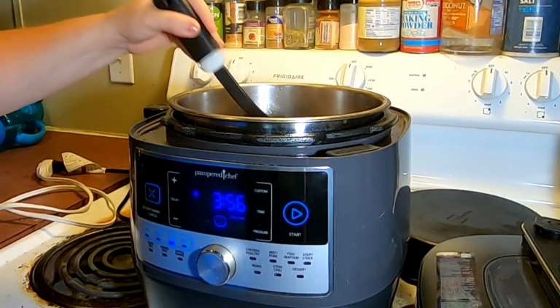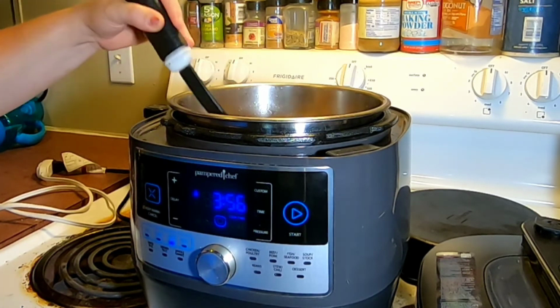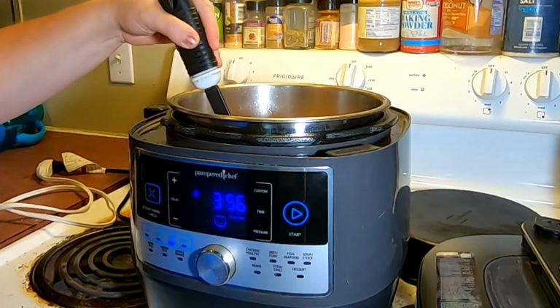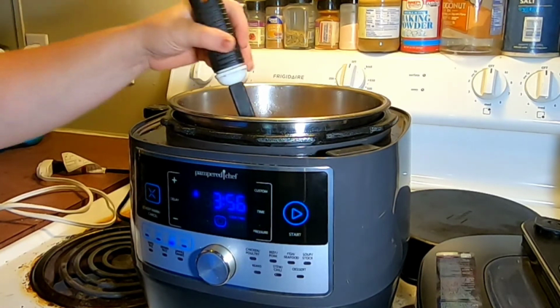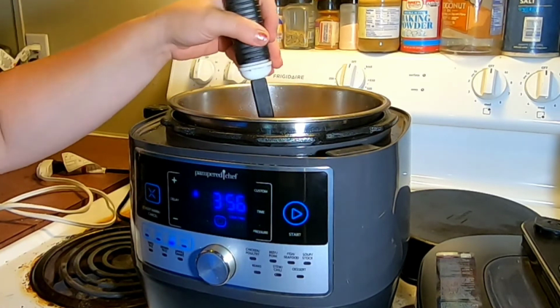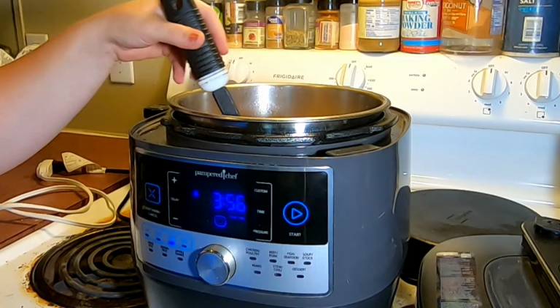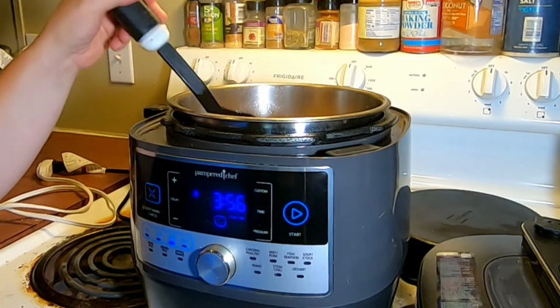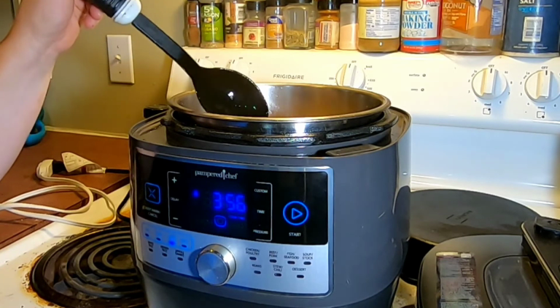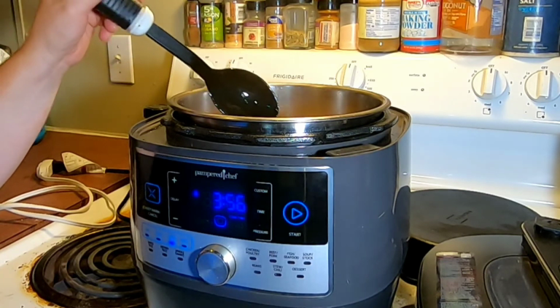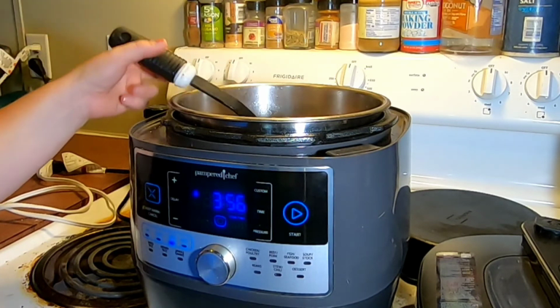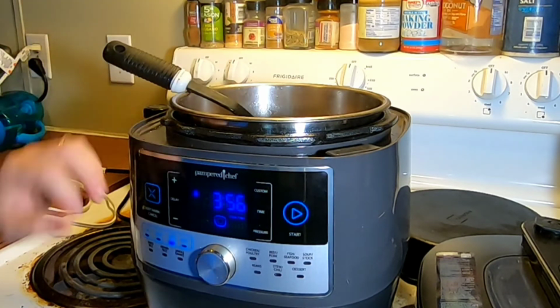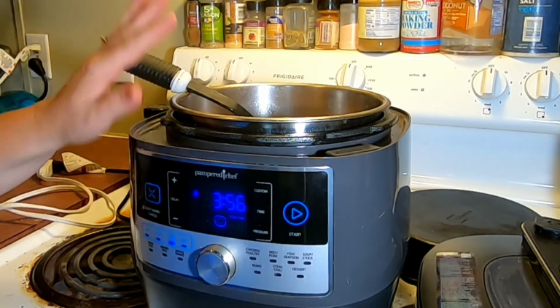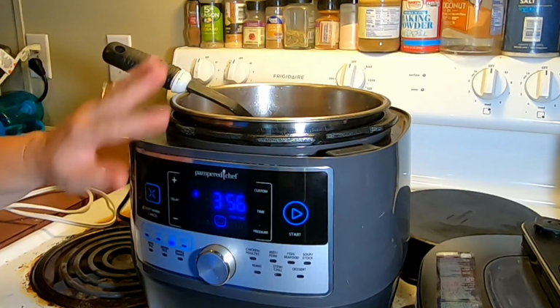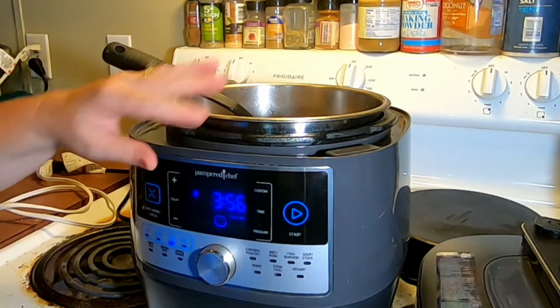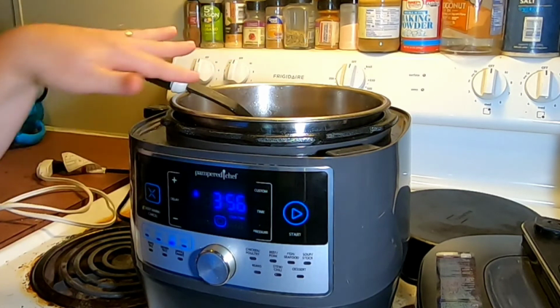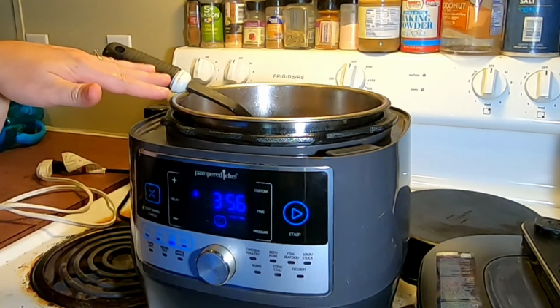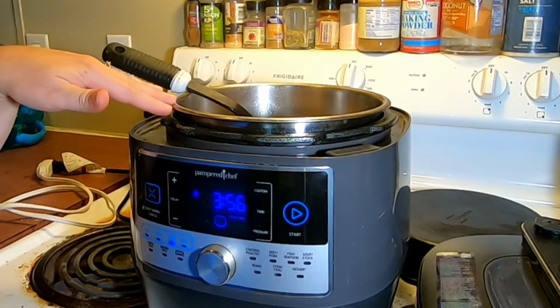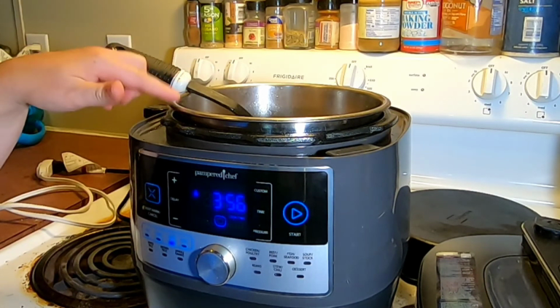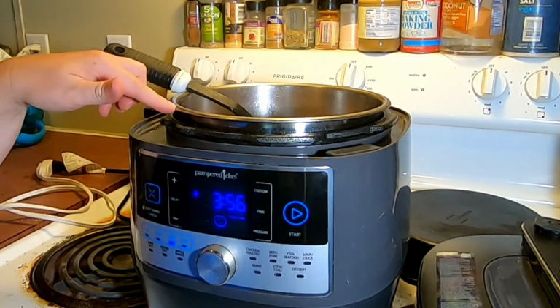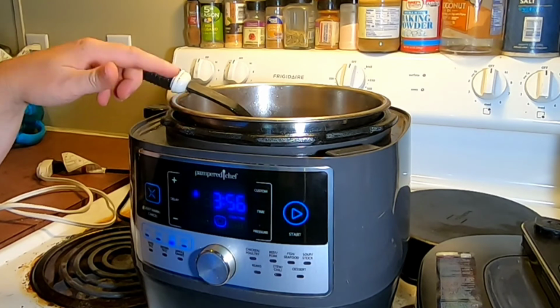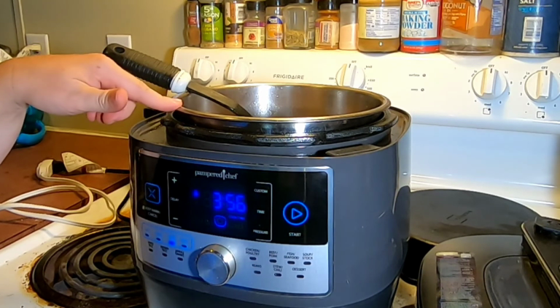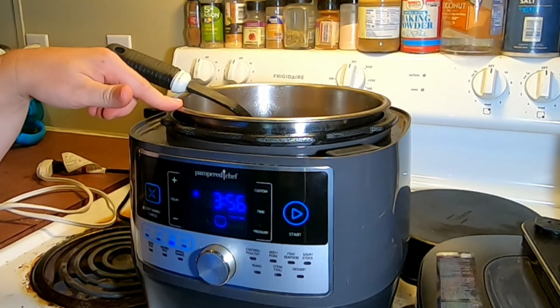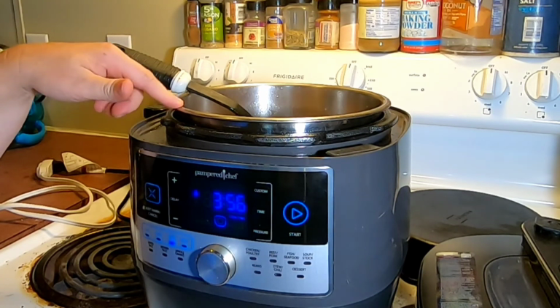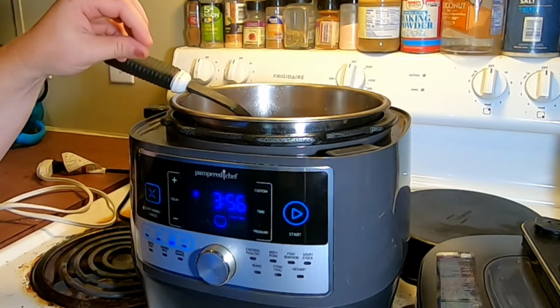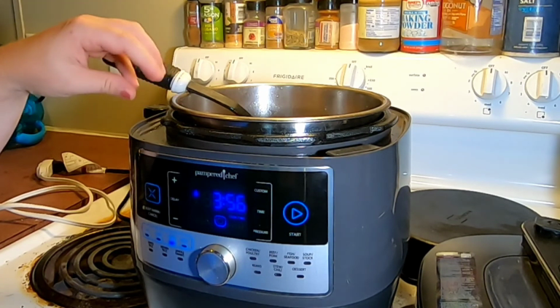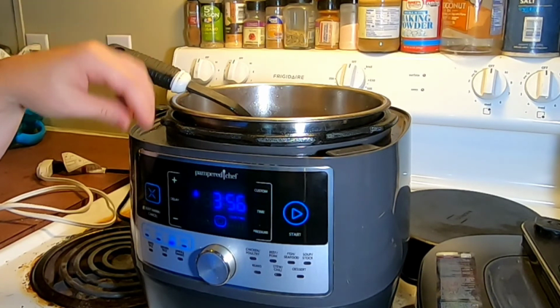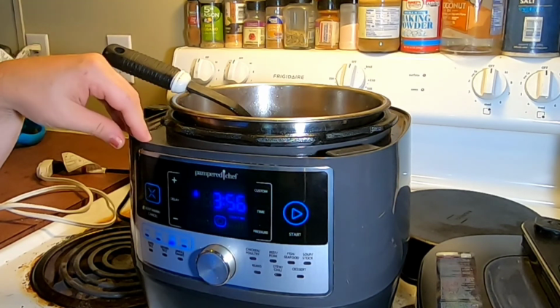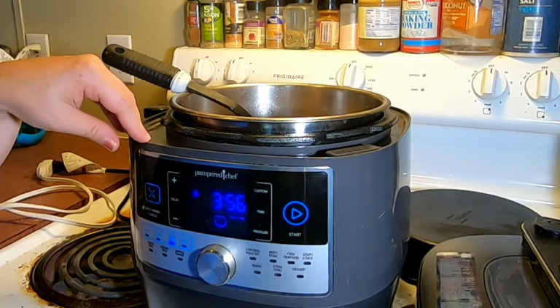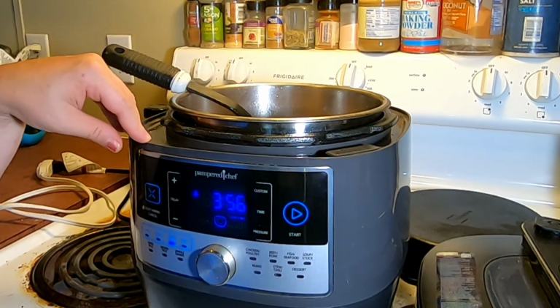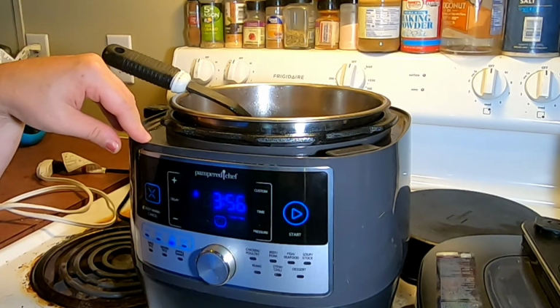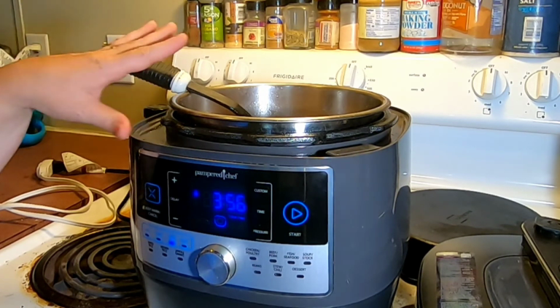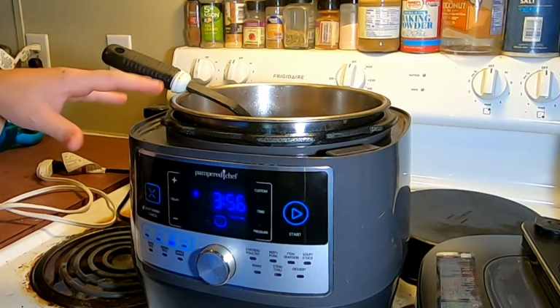Another note I should probably tell you — I did not pressure cook this at all. This was just done on the regular stovetop; it was not pressure cooked.